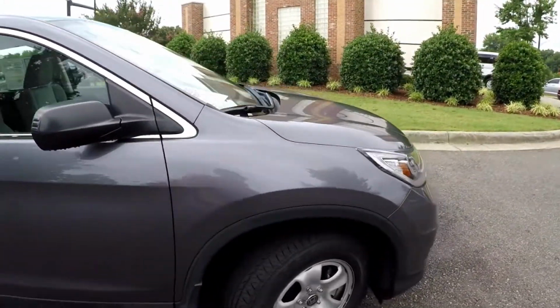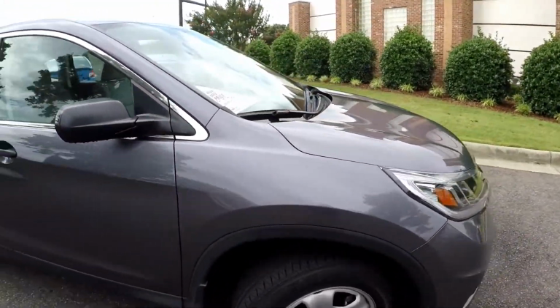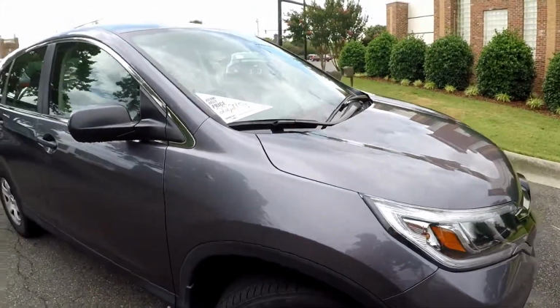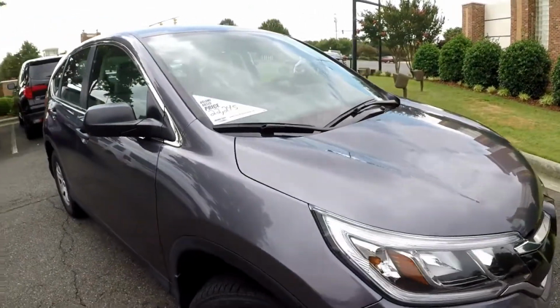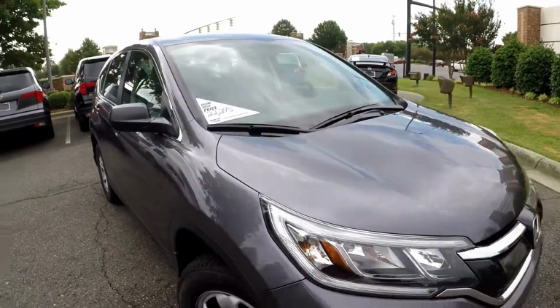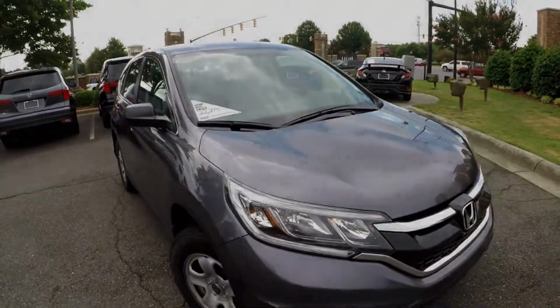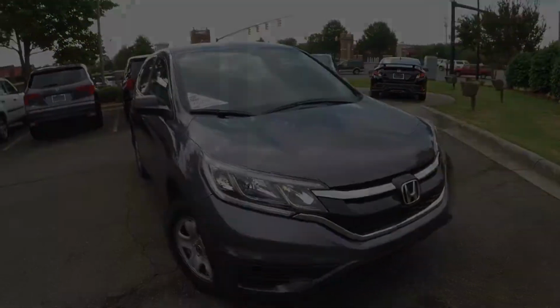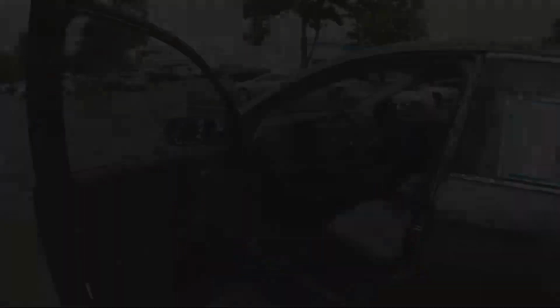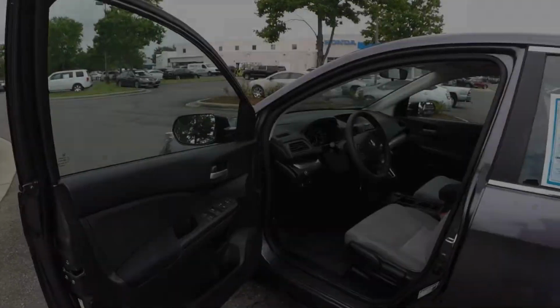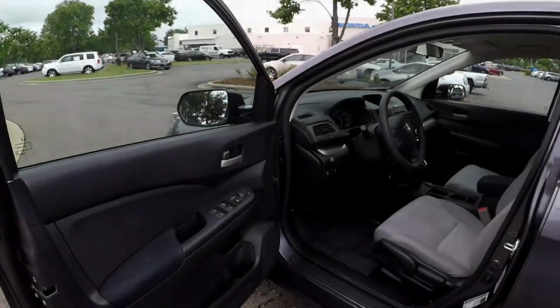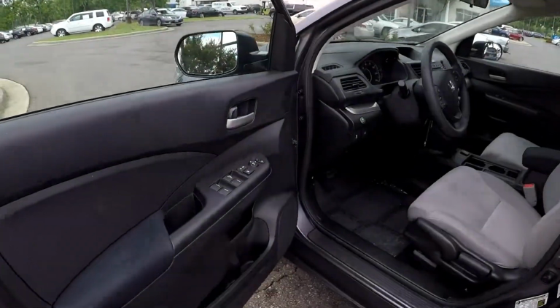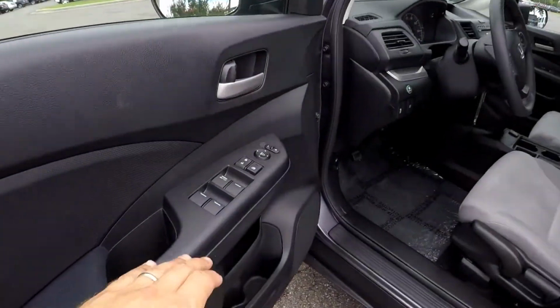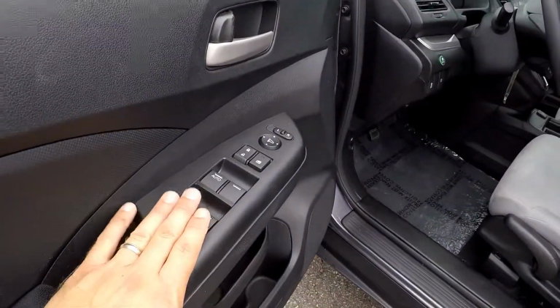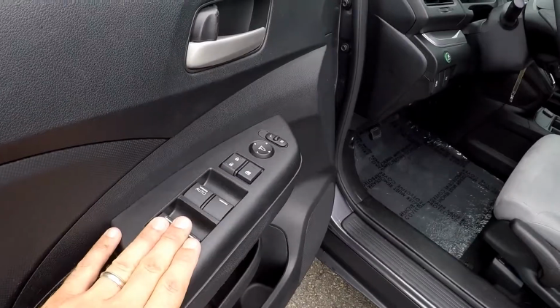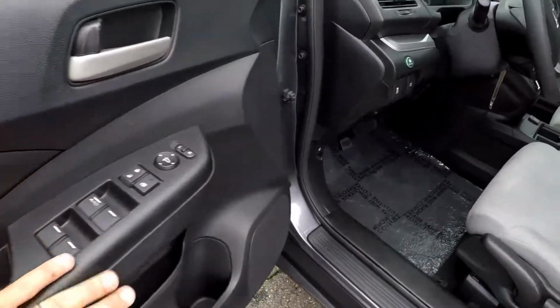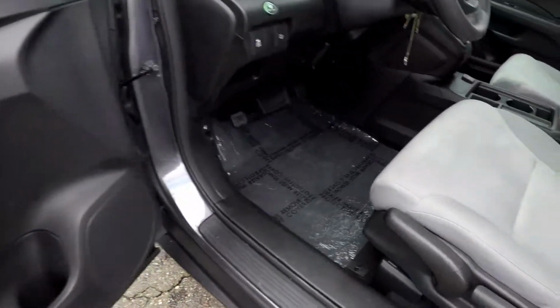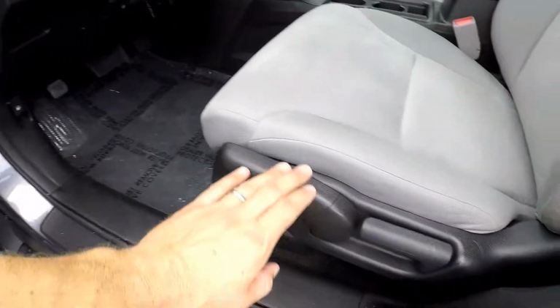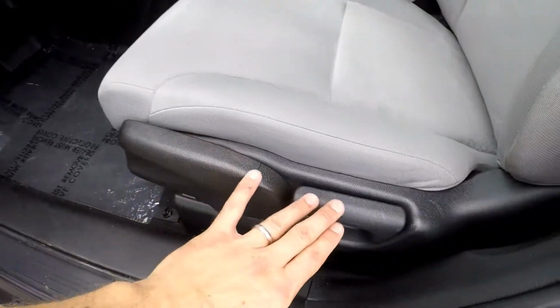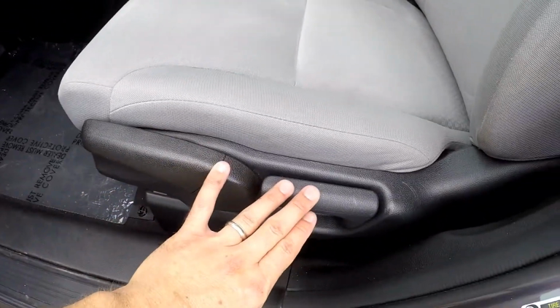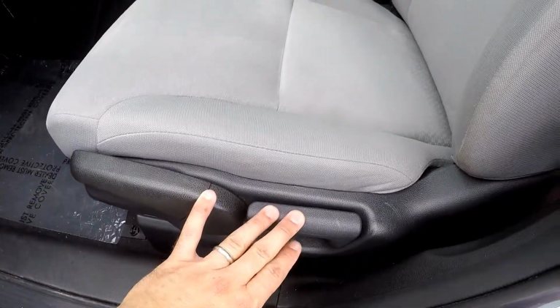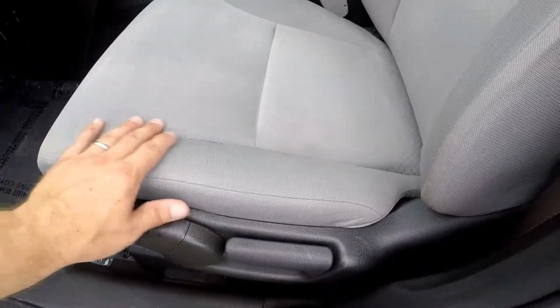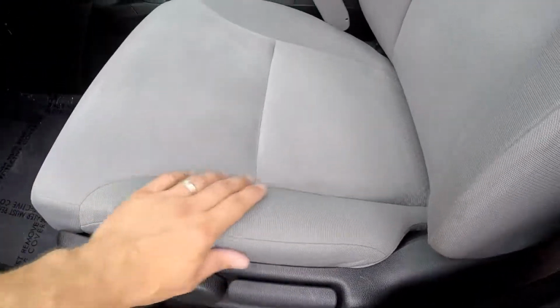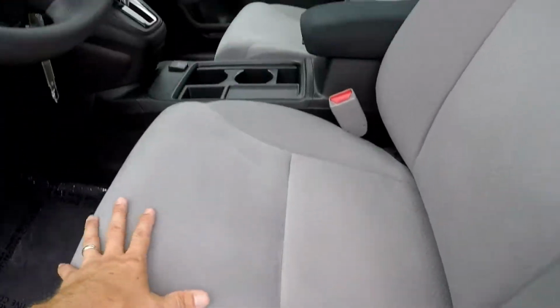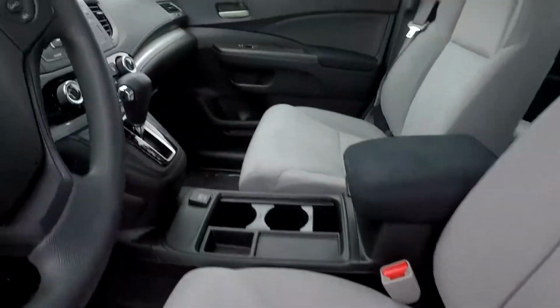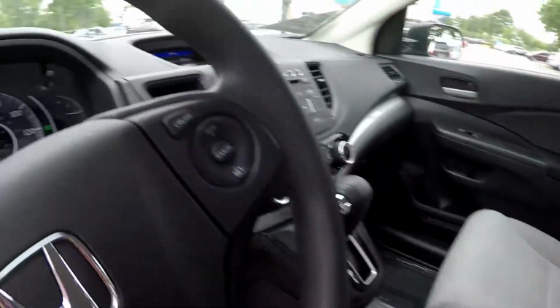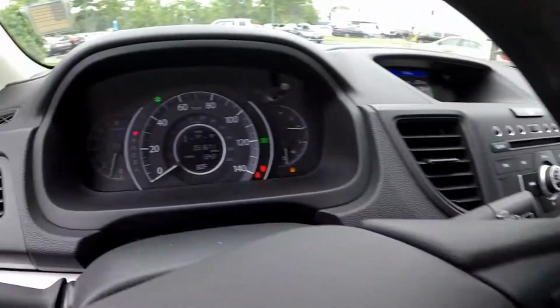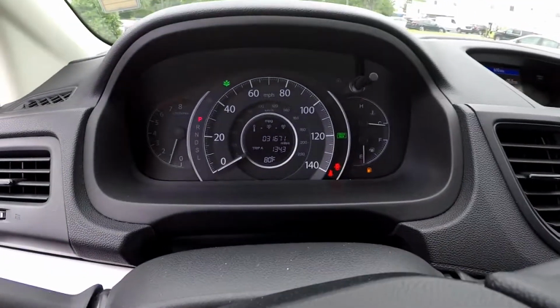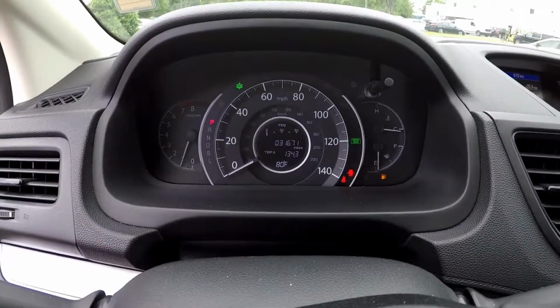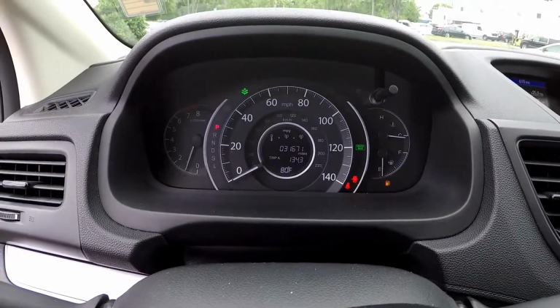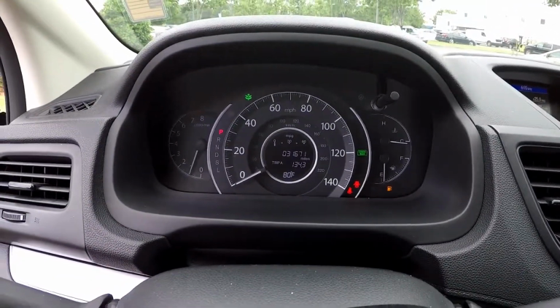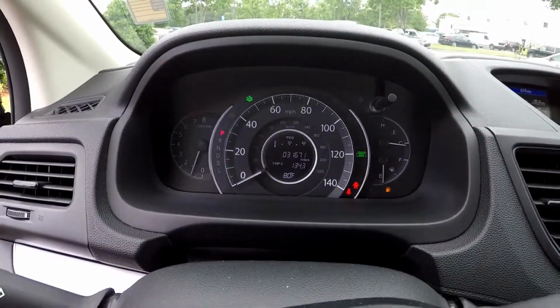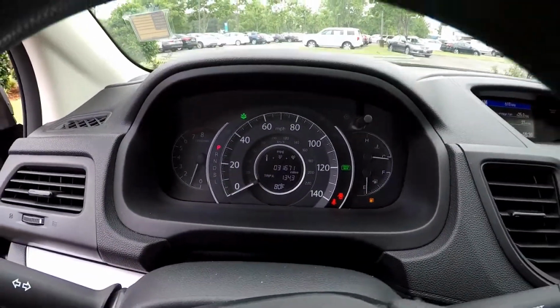Looks like this vehicle has been well maintained all the way around. Inside the CR-V, full power windows and locks. Multiple adjustments here for the driver's seat — it's a nice, great cloth seating. 31,671 is your current mileage.